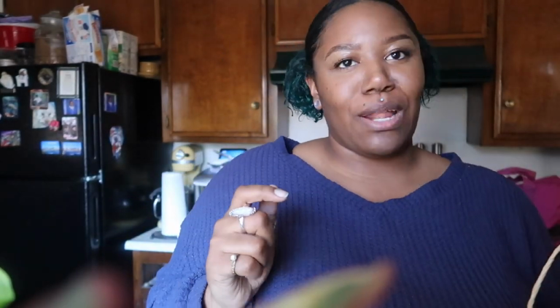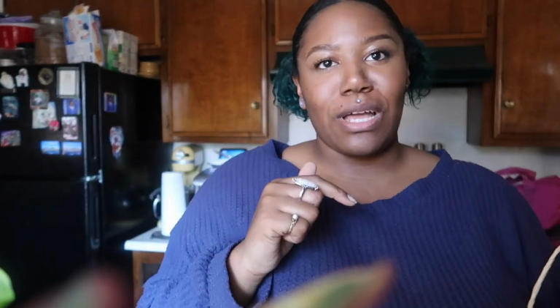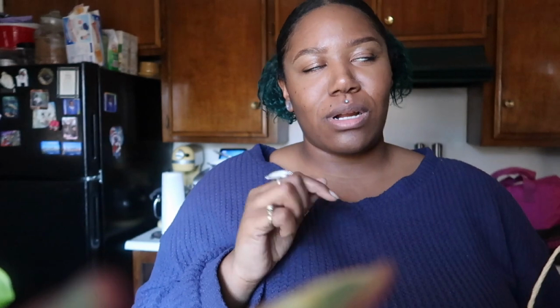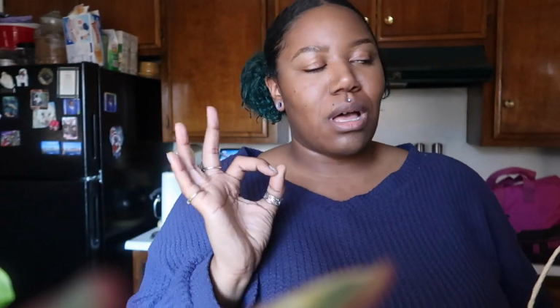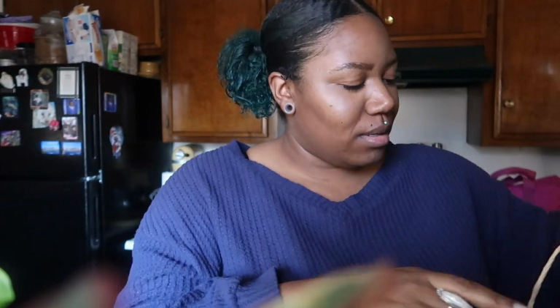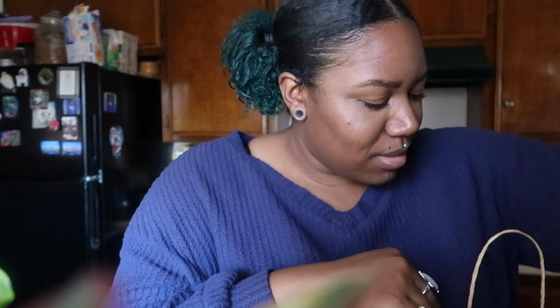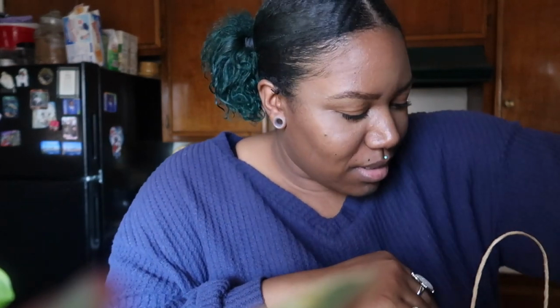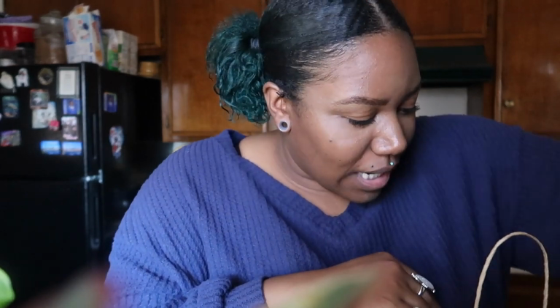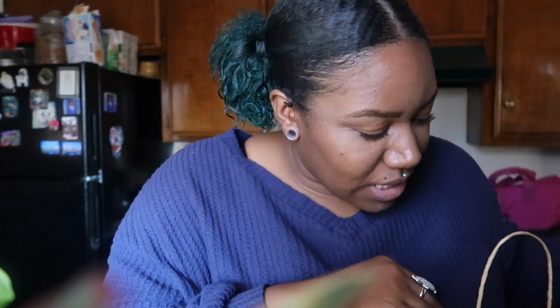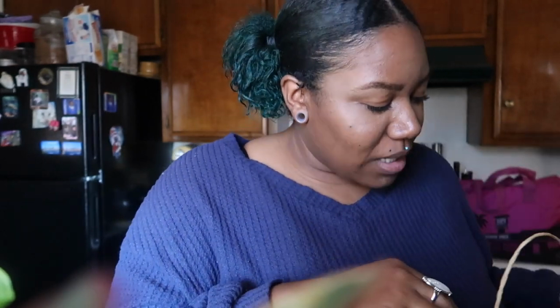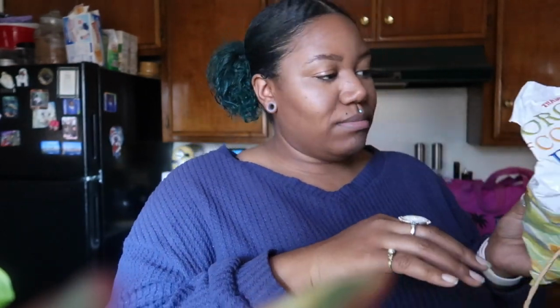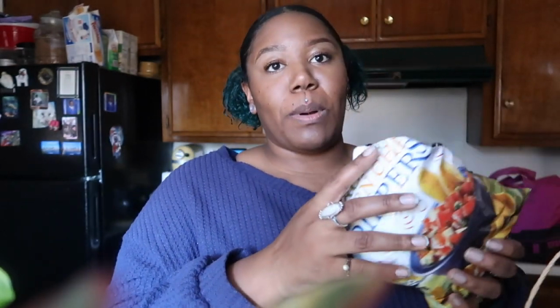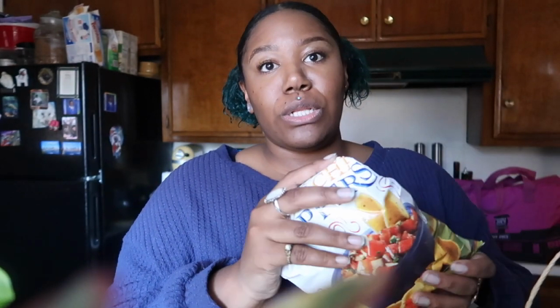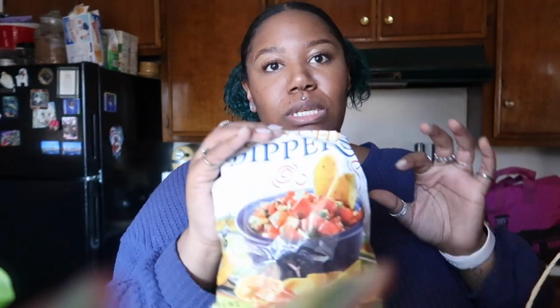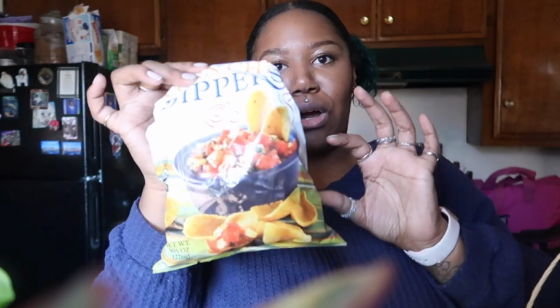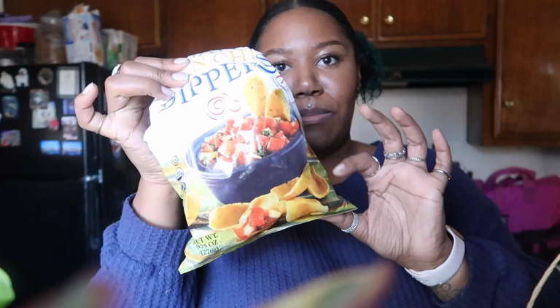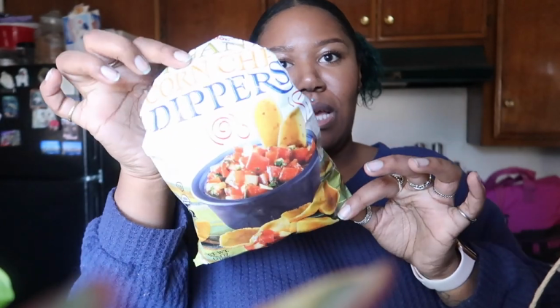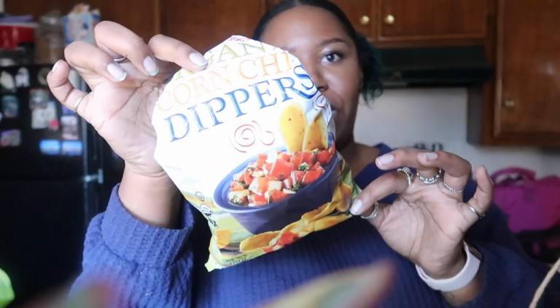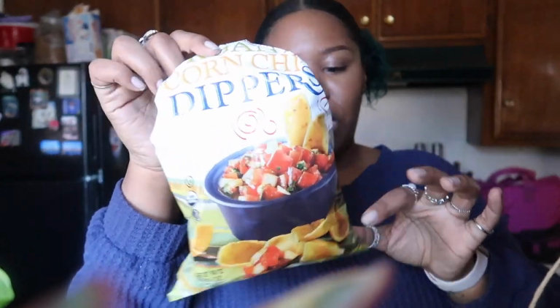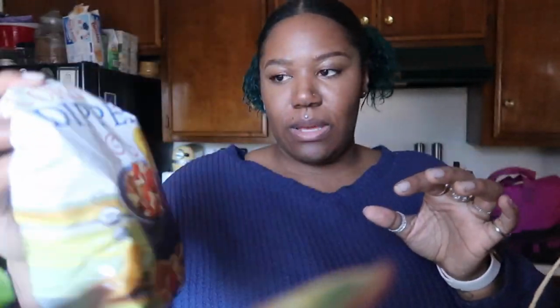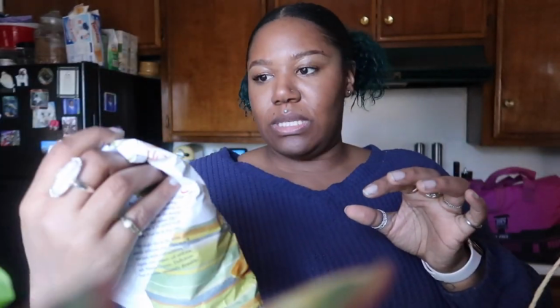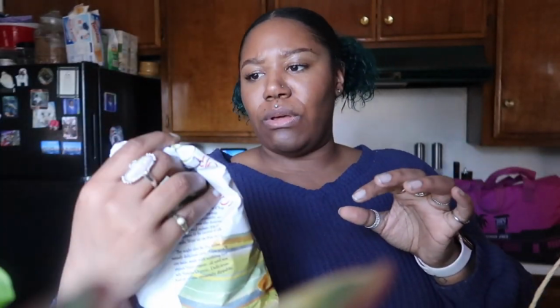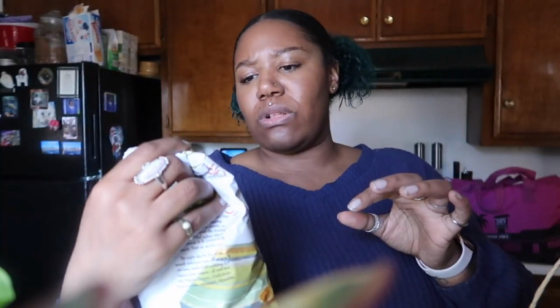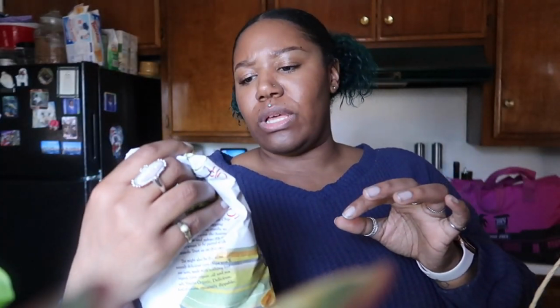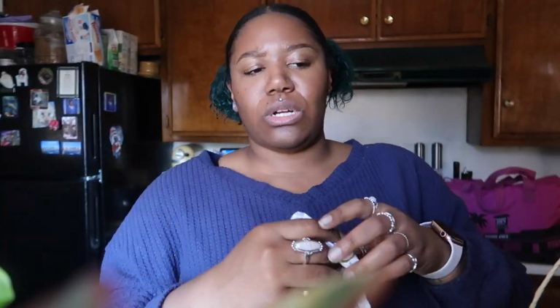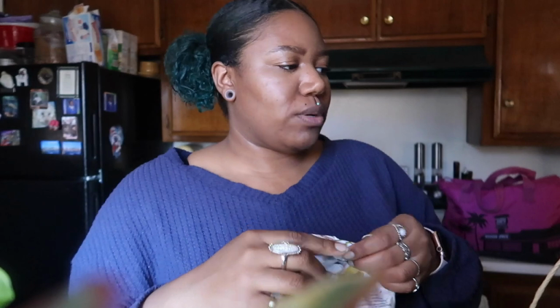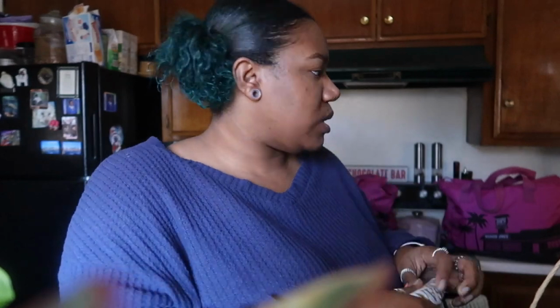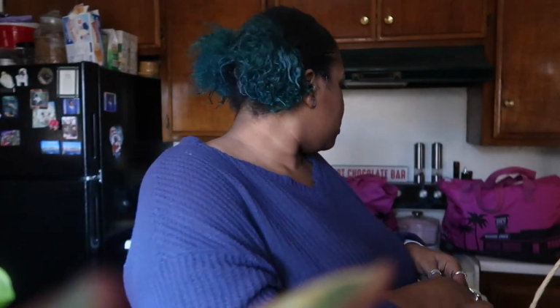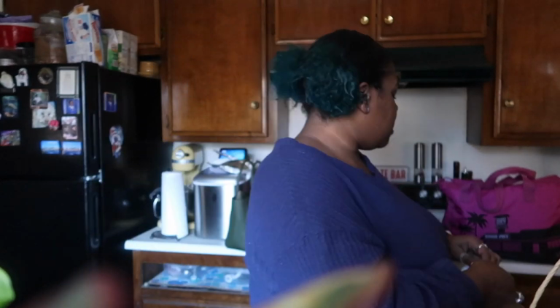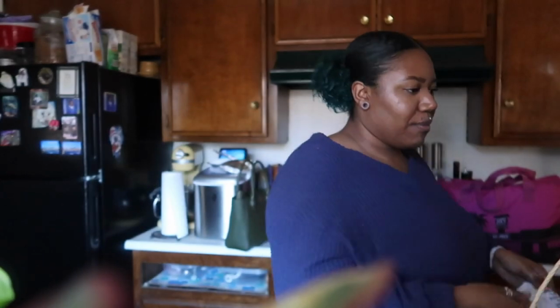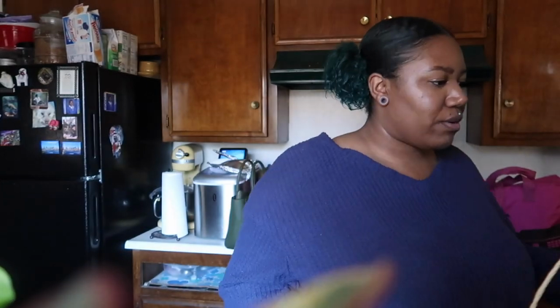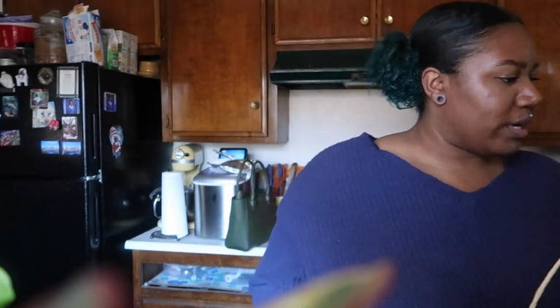I suggest everybody stockpiles on those. Already dipped into these — they're the elote chips, wait no, these ones aren't the elote, they're just a corn chip. I'm running out of room already.